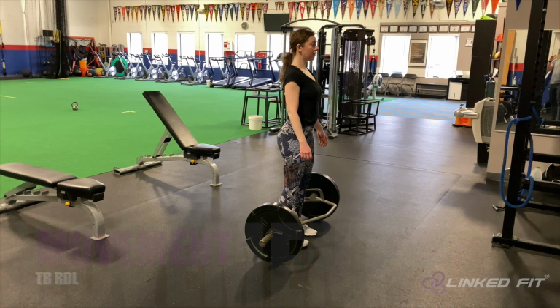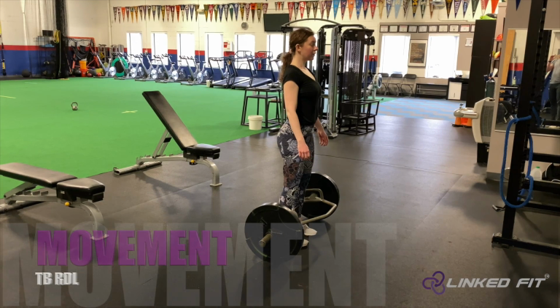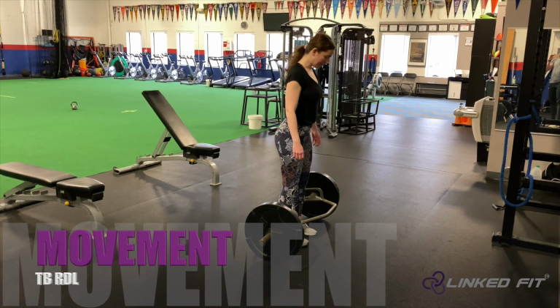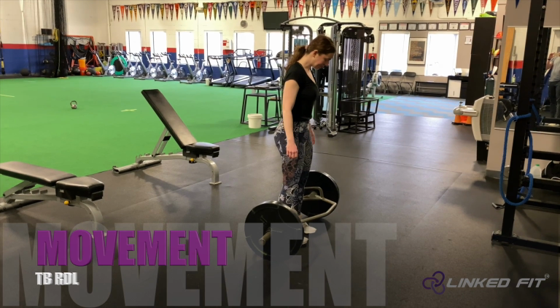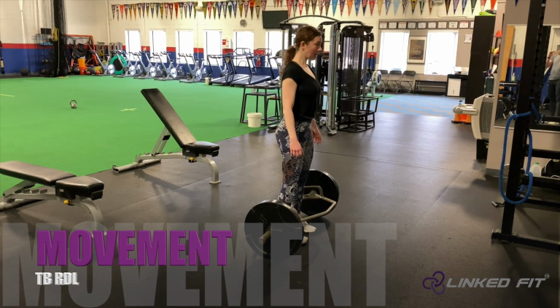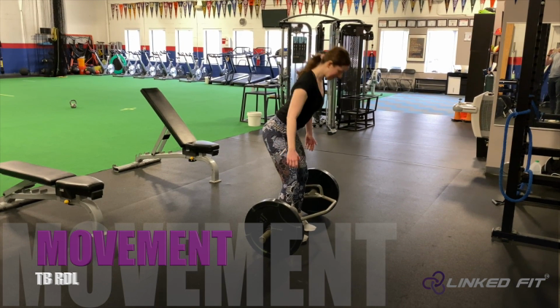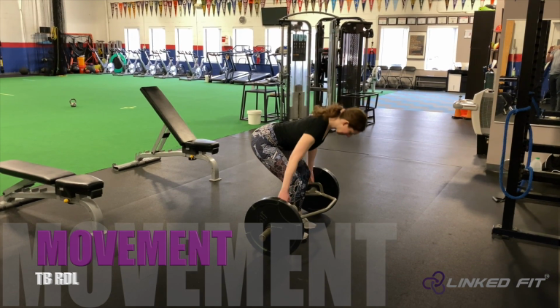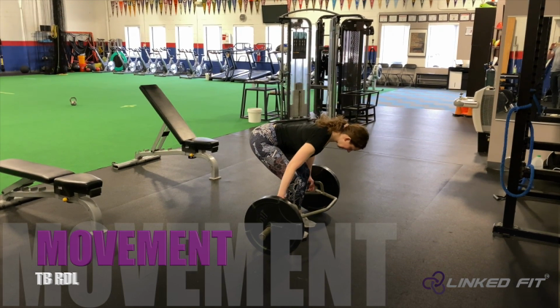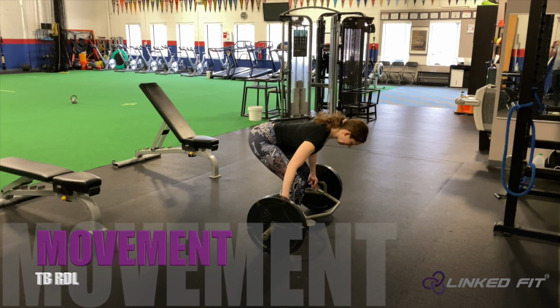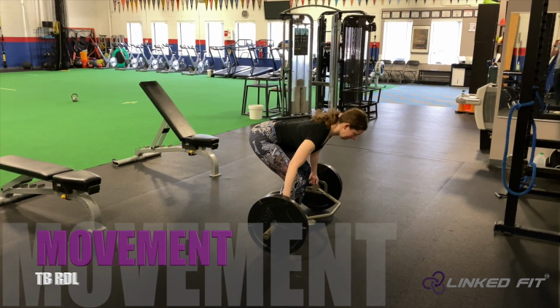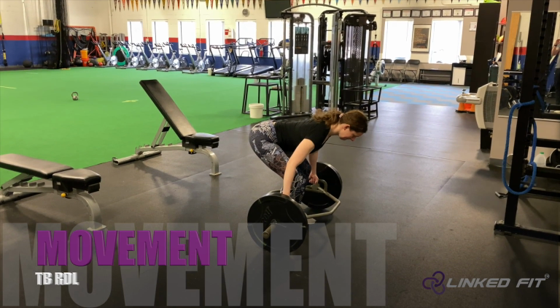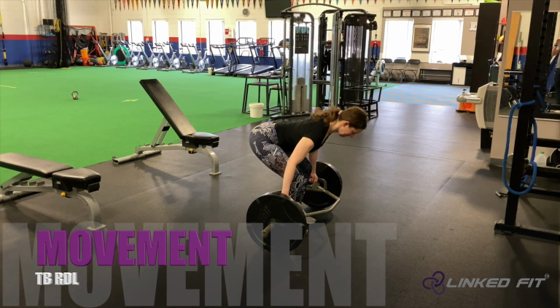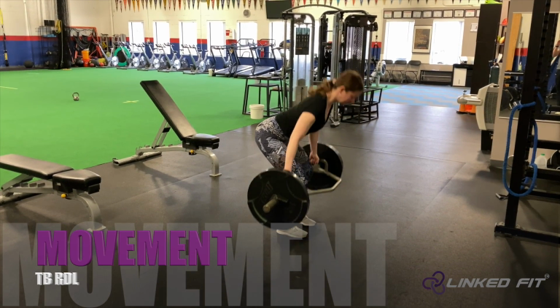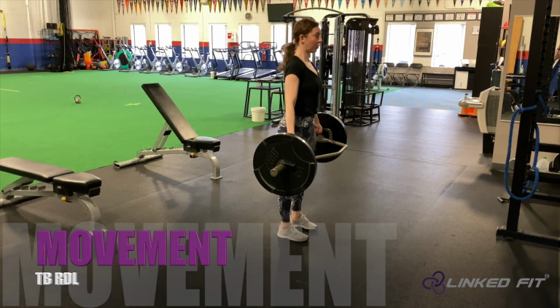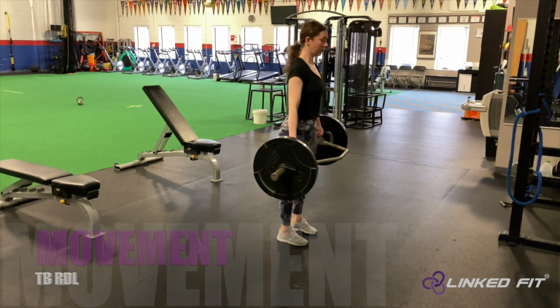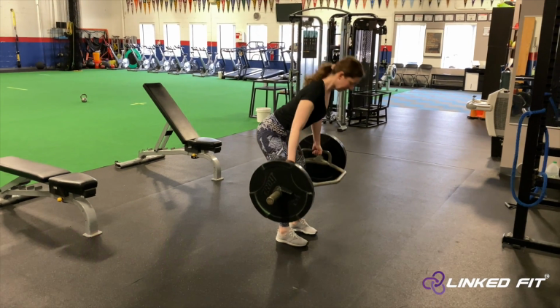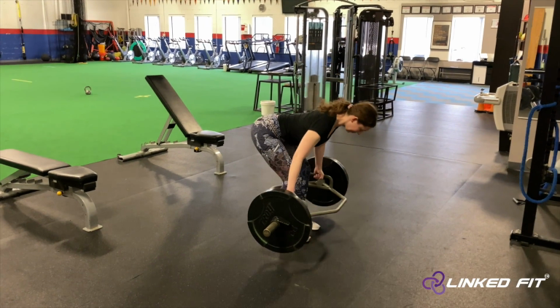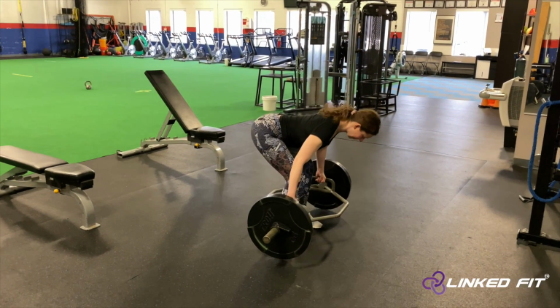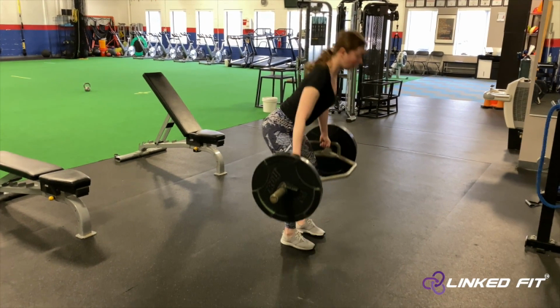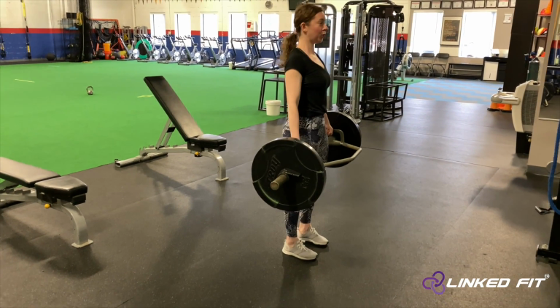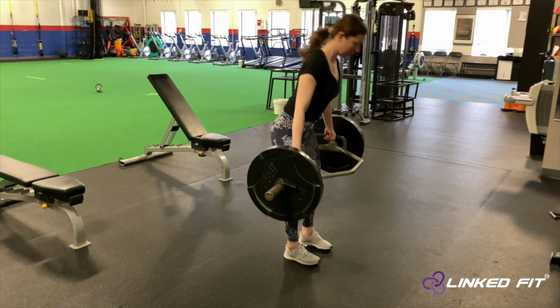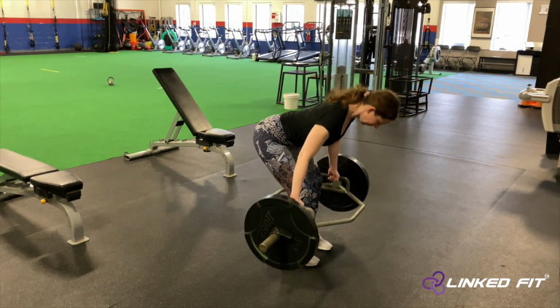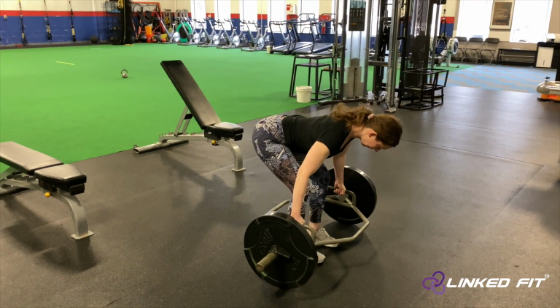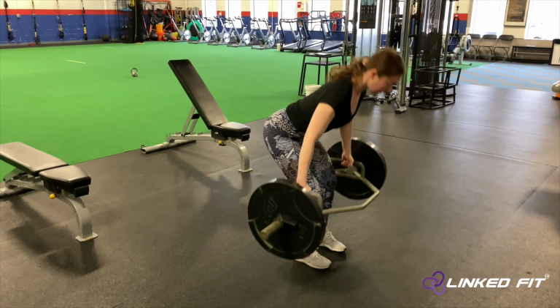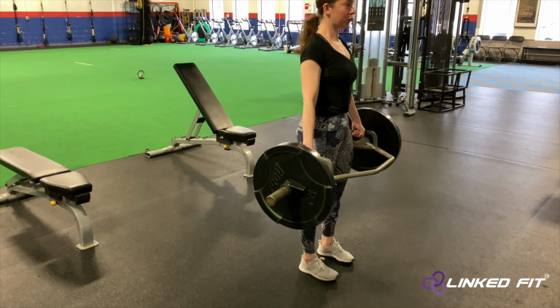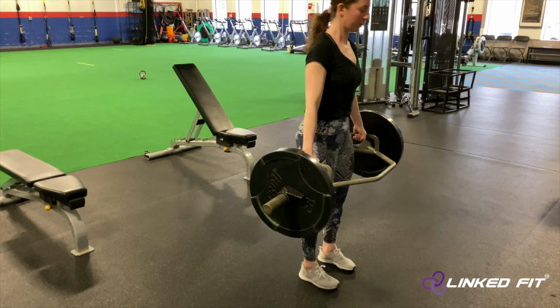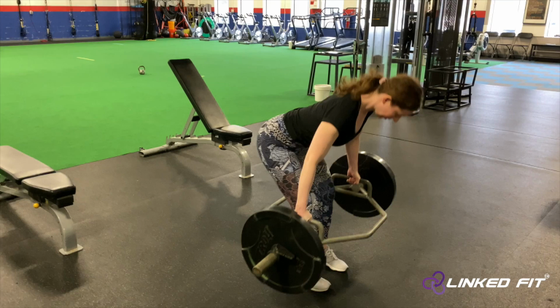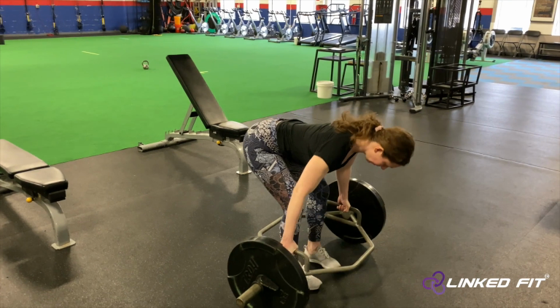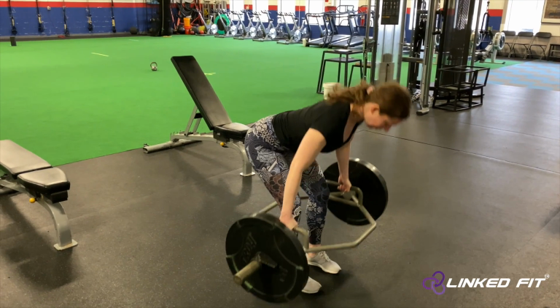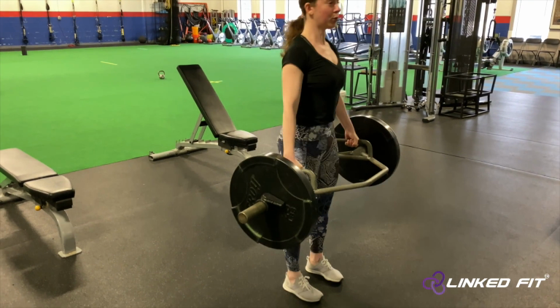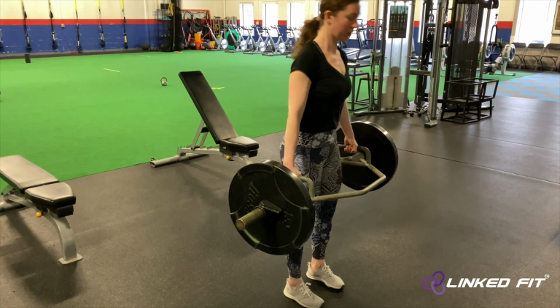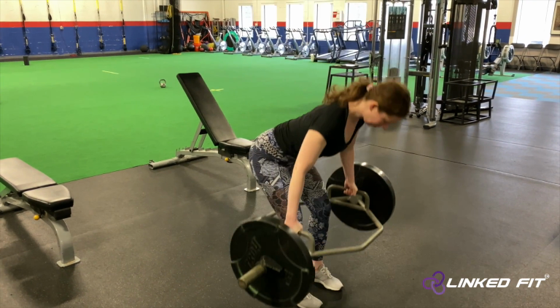Trap bar Romanian deadlift. To perform this movement, hinge down and grab the trap bar handles. Keep your back straight and focus on hinging at the hips rather than squatting down.